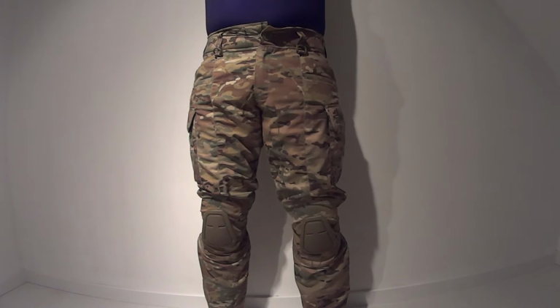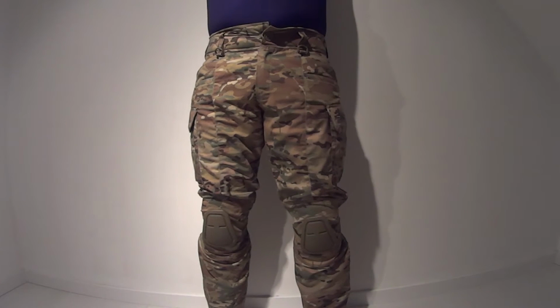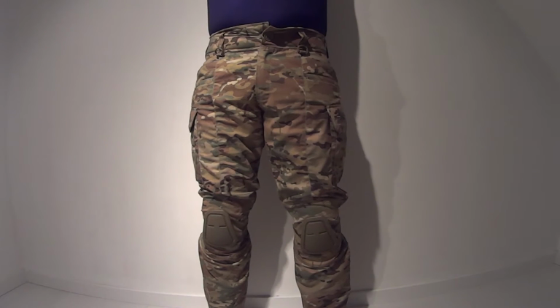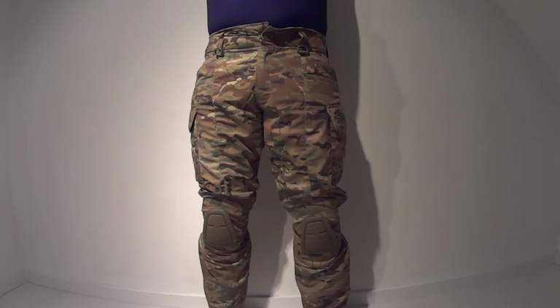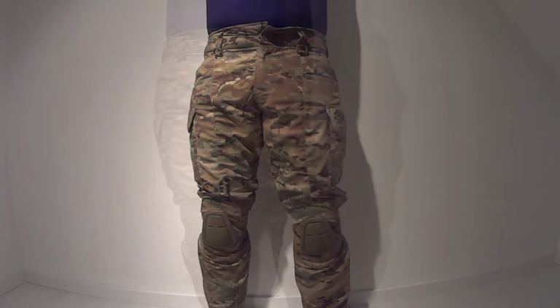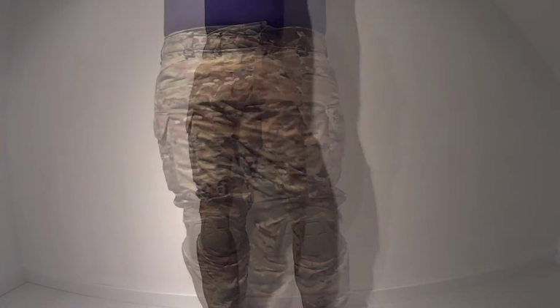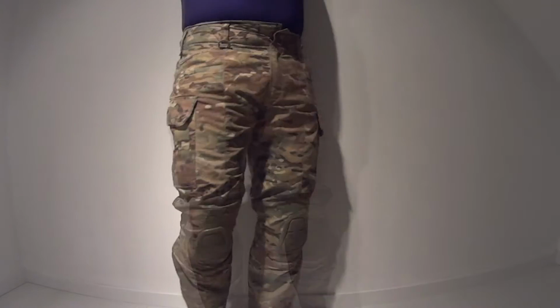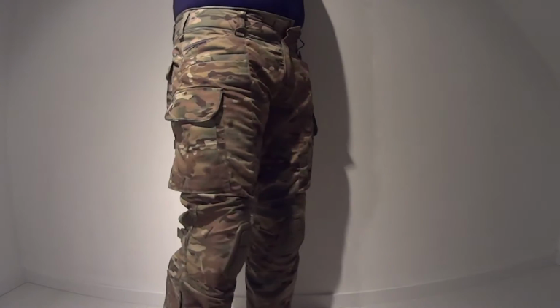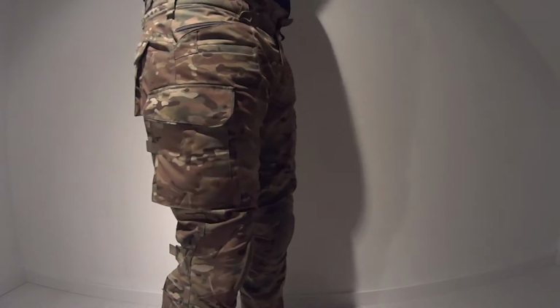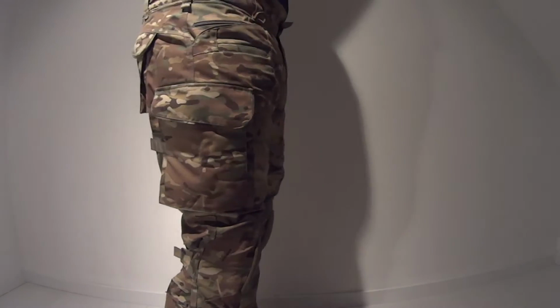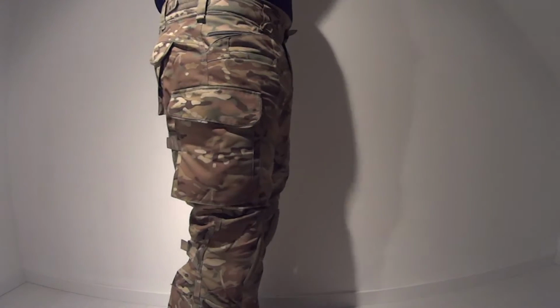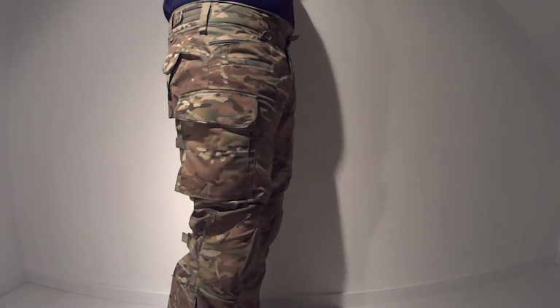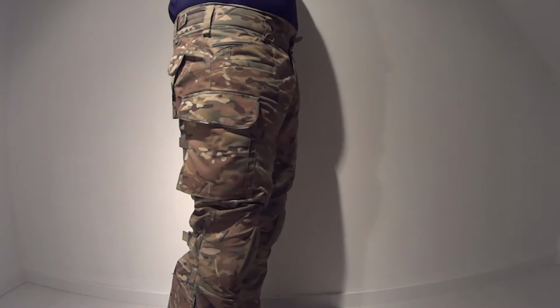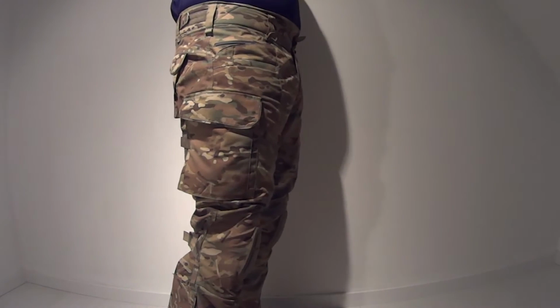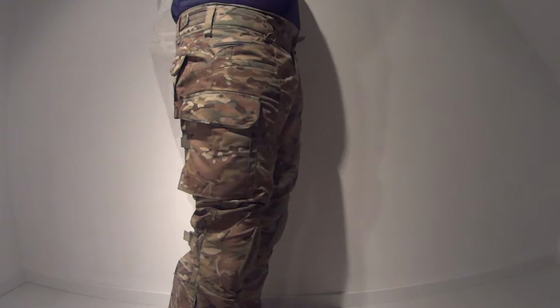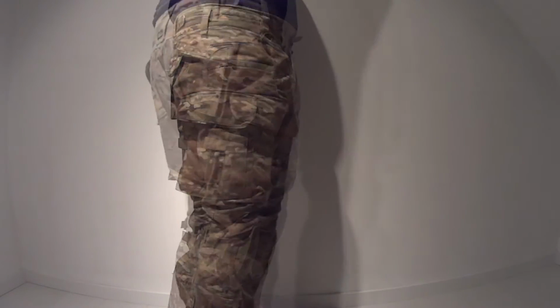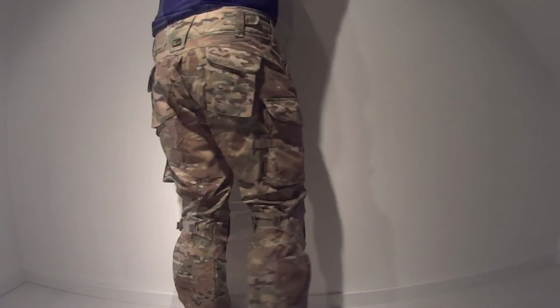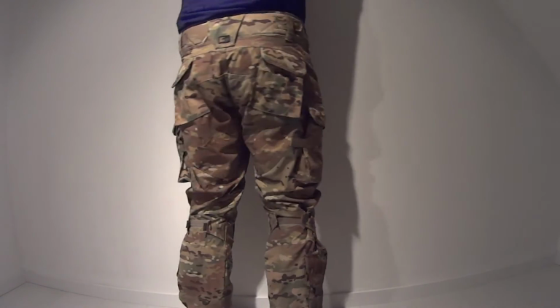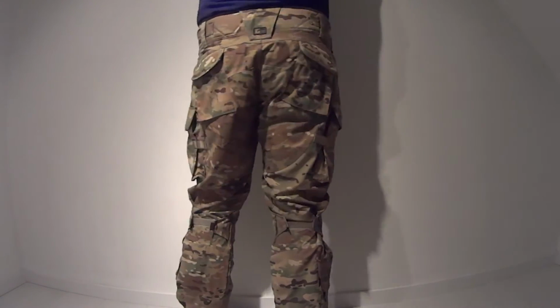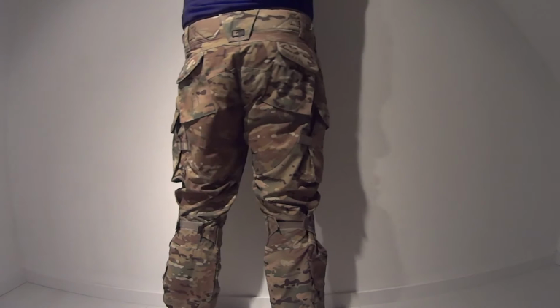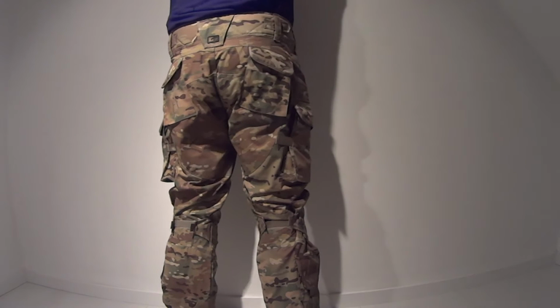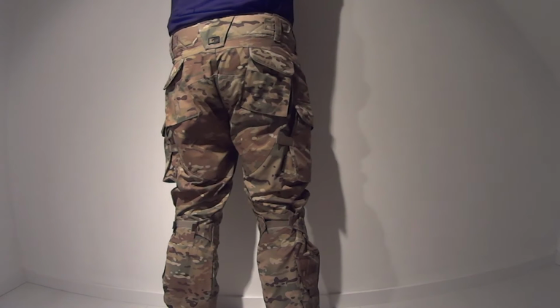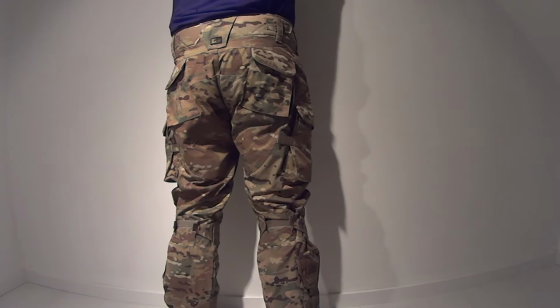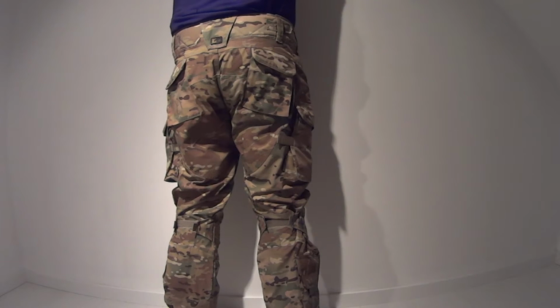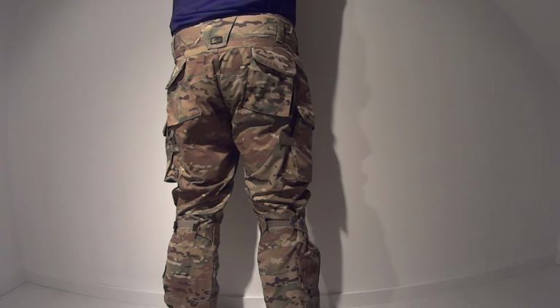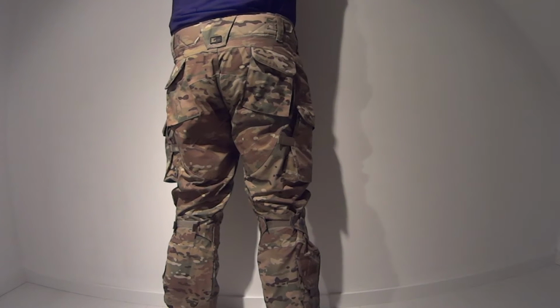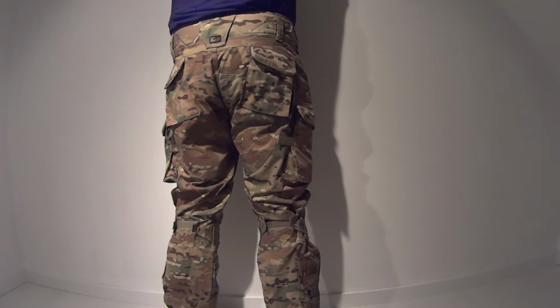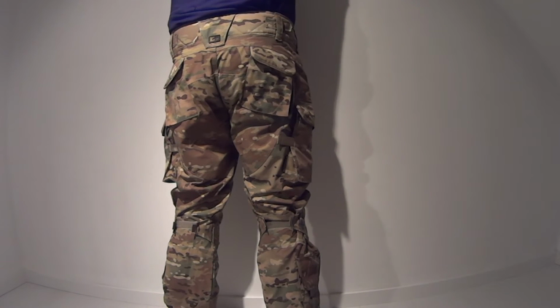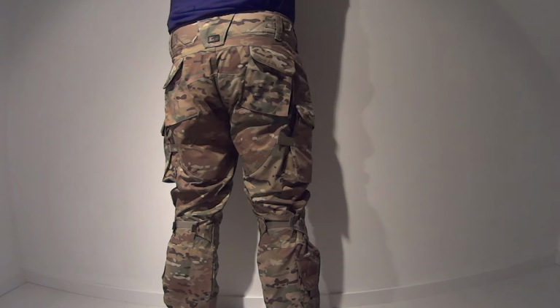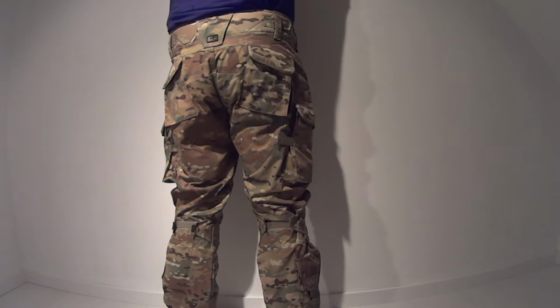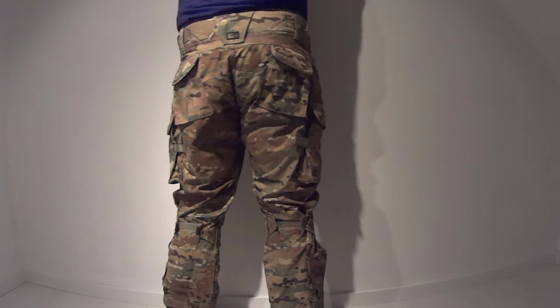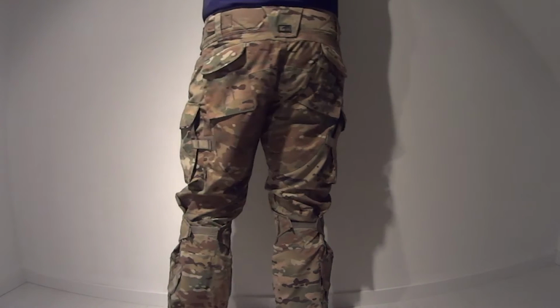I cannot tell you enough but these pants really fit great. You can feel the quality the moment you step into these, and what I really like is that they're more of a slim fit rather than the baggy kind of pants you see with most brands.